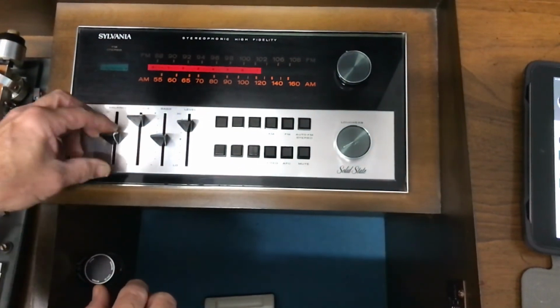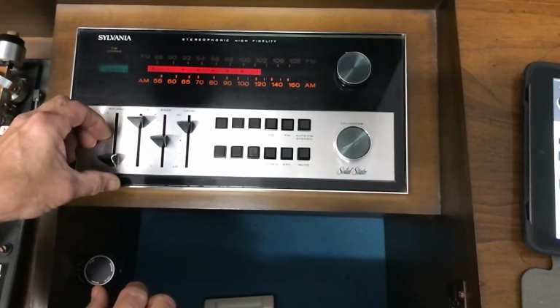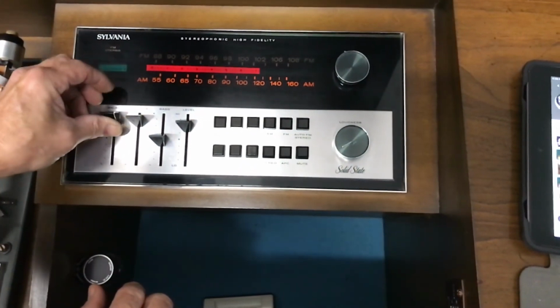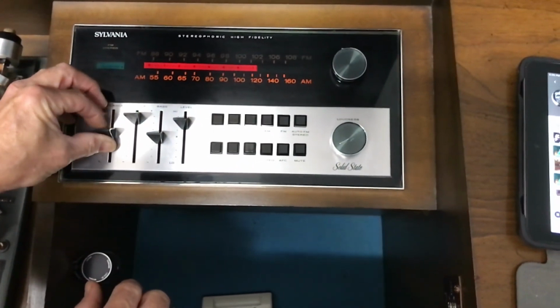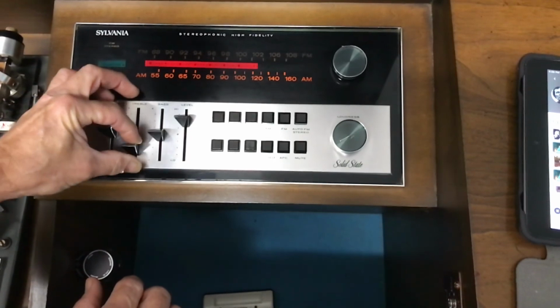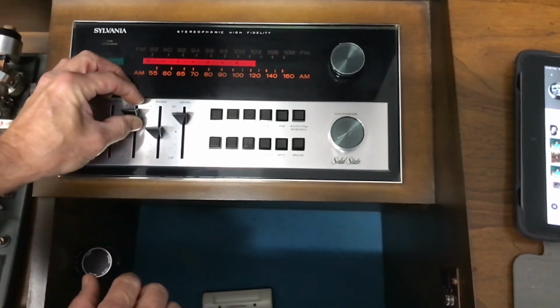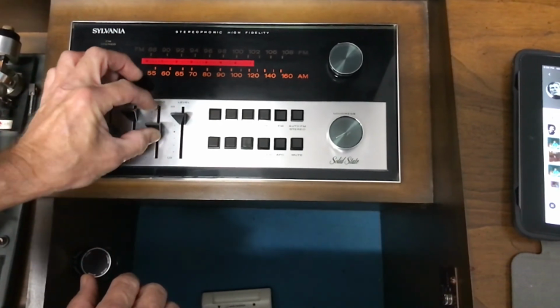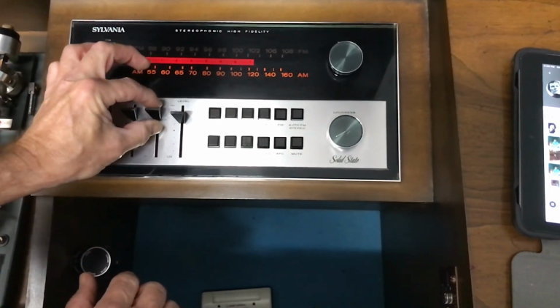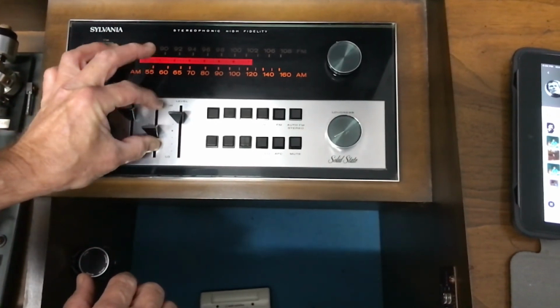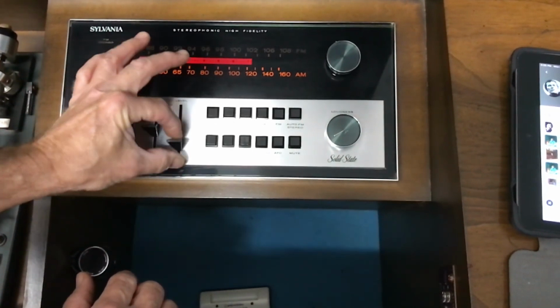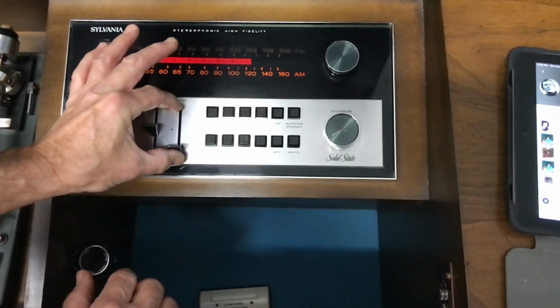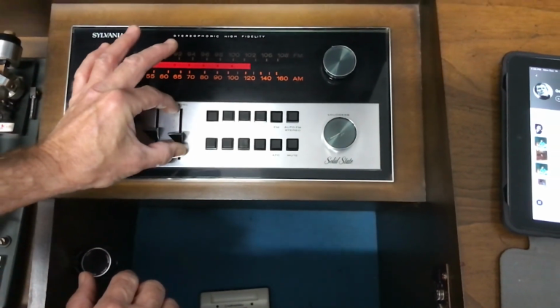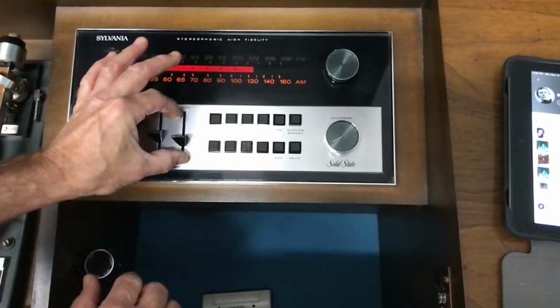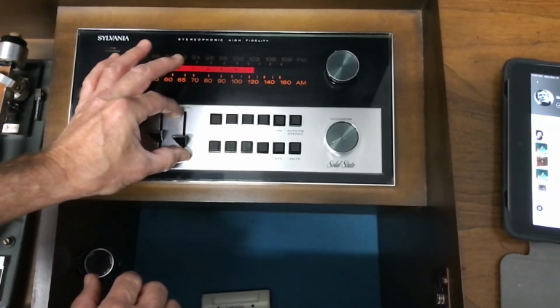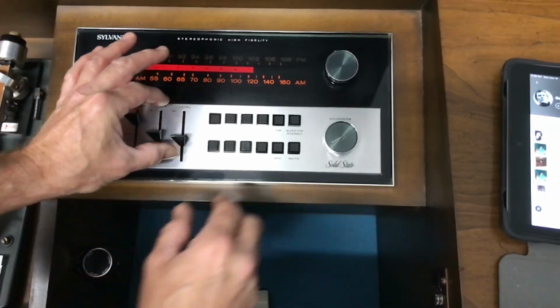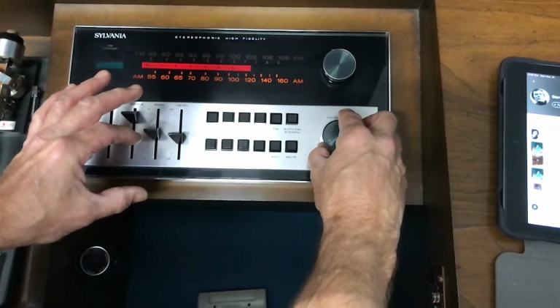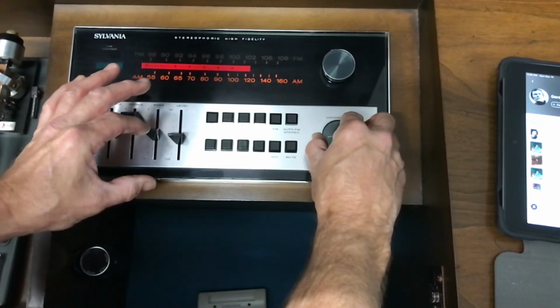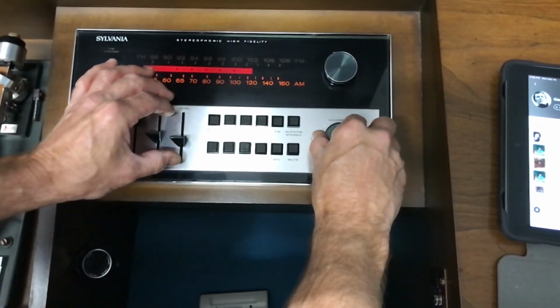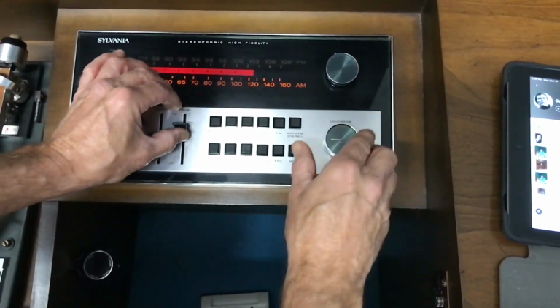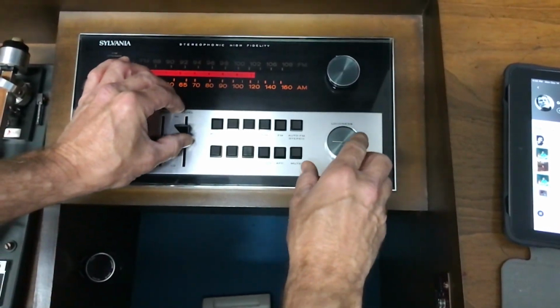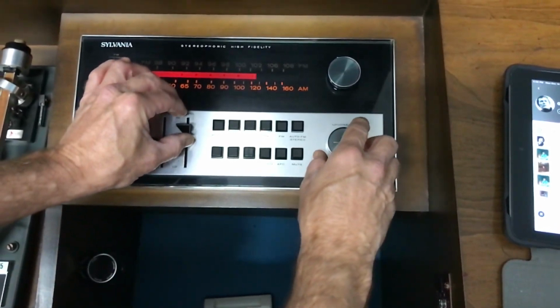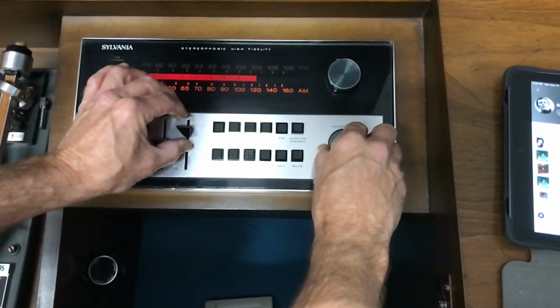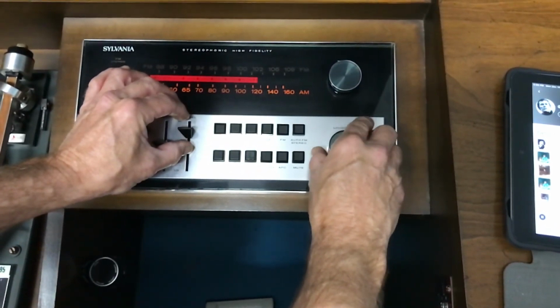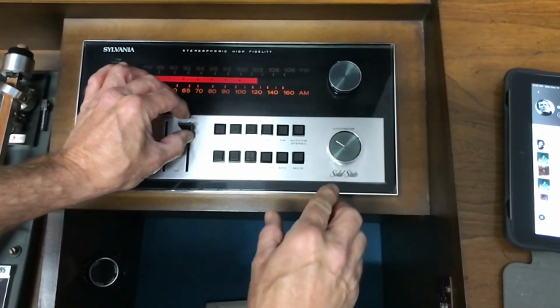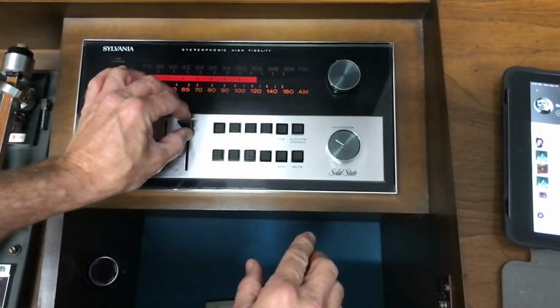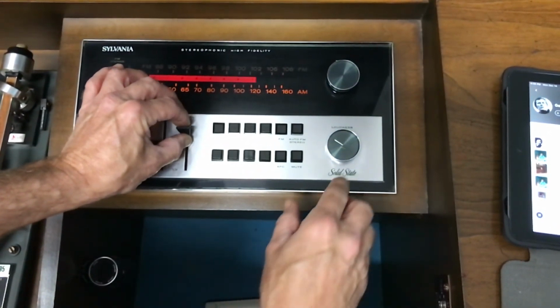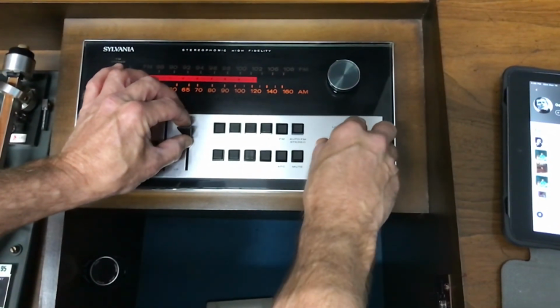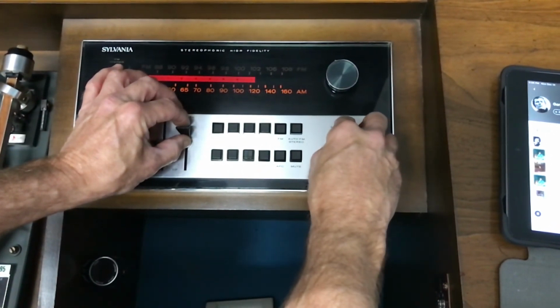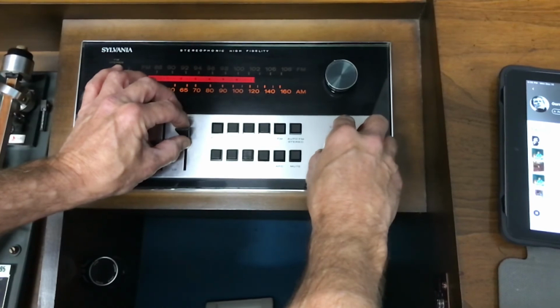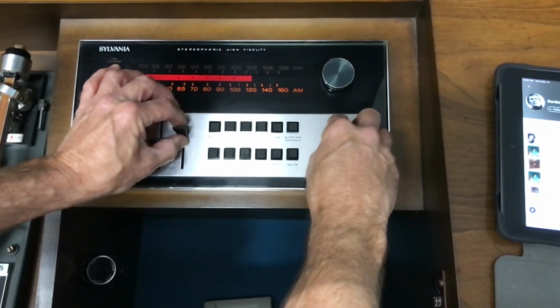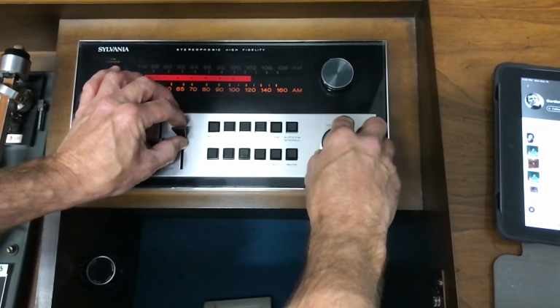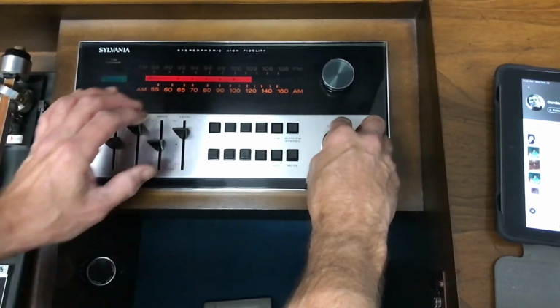This is left and right balance, your treble, your bass. This is your level — it's kind of like whatever volume you have it at, it just gives it more volume.